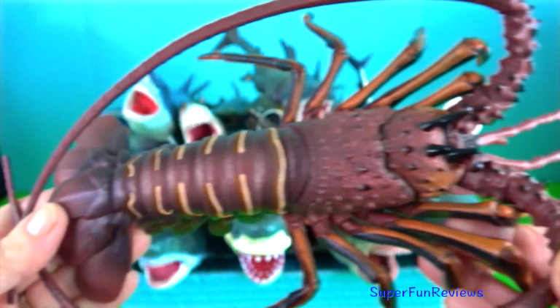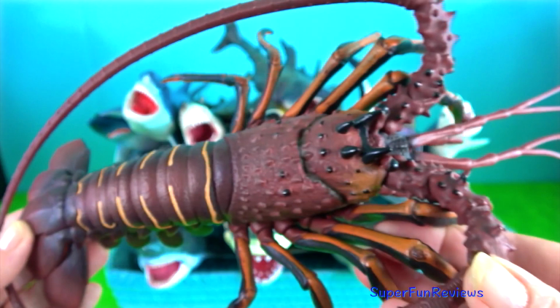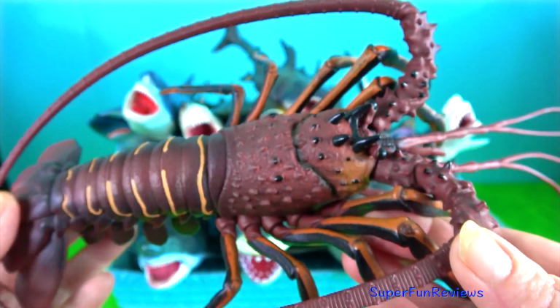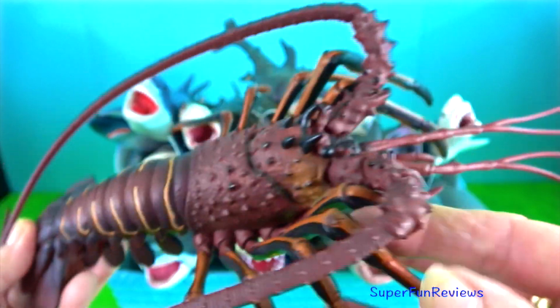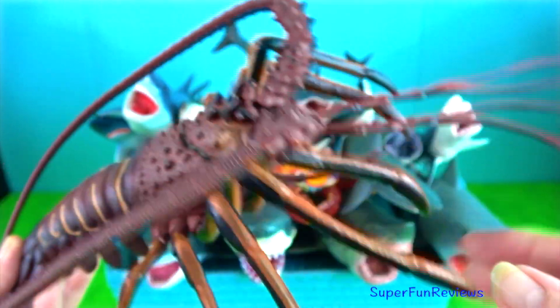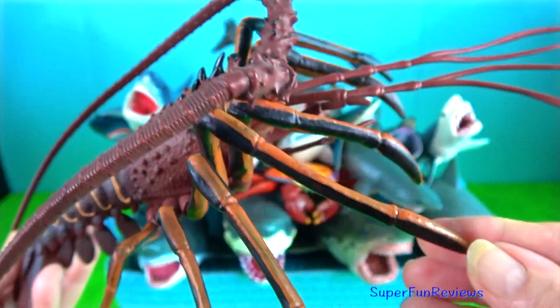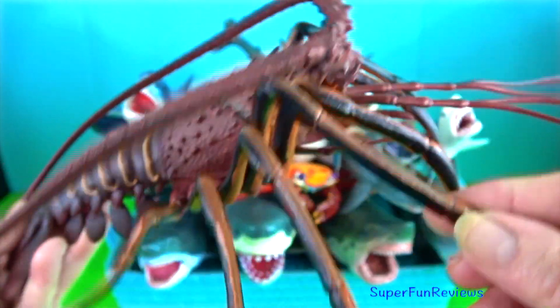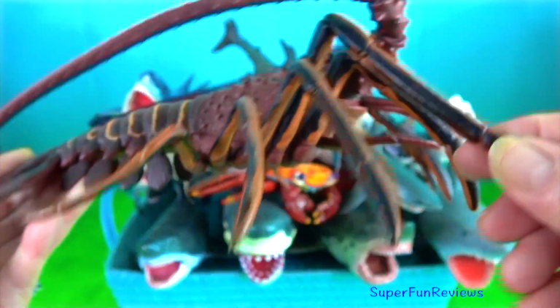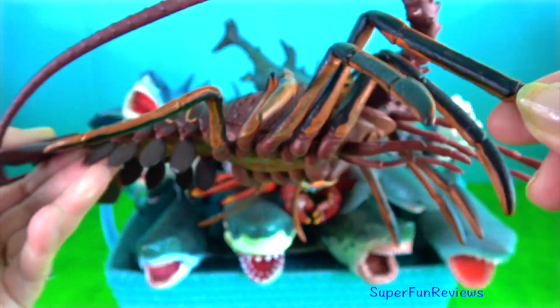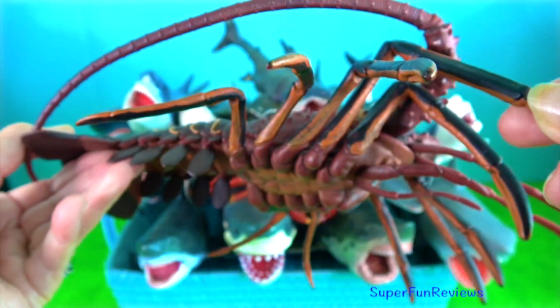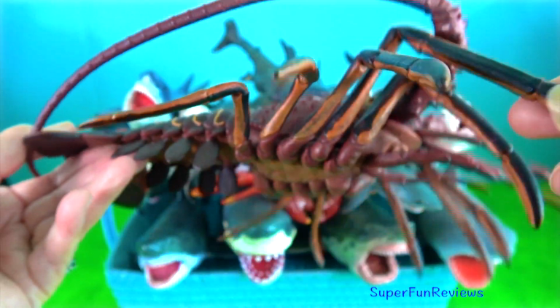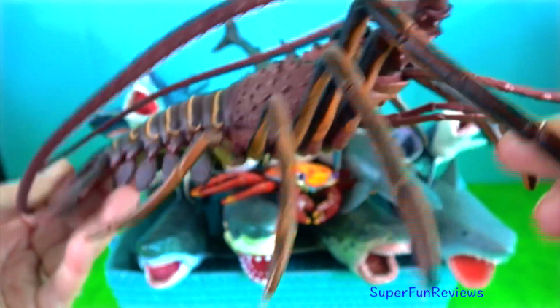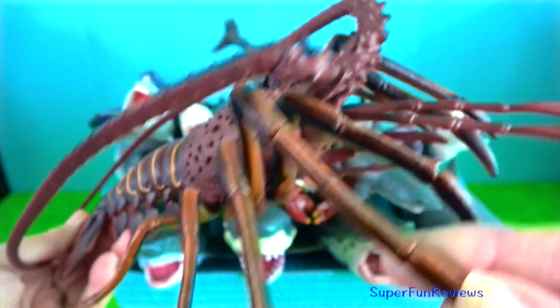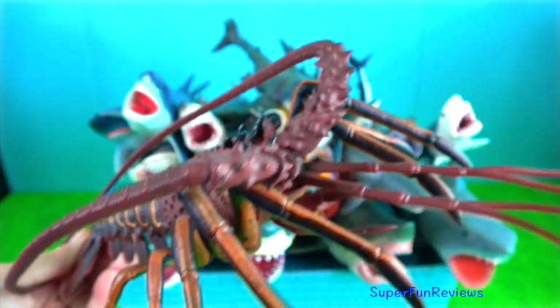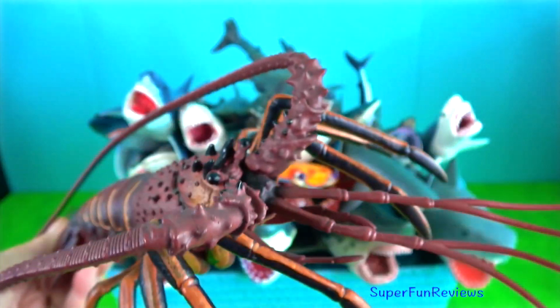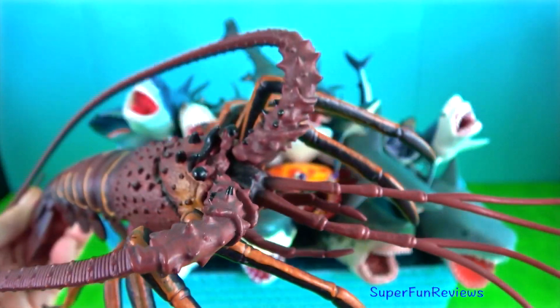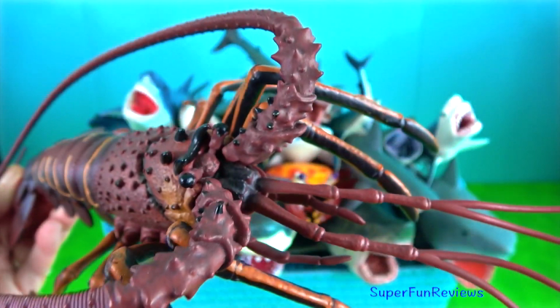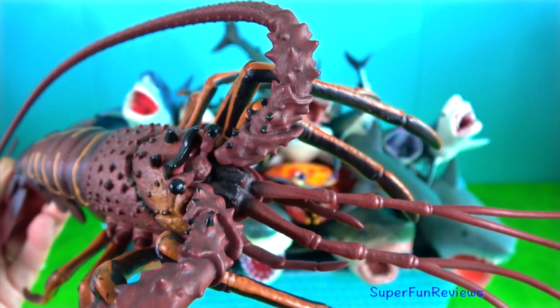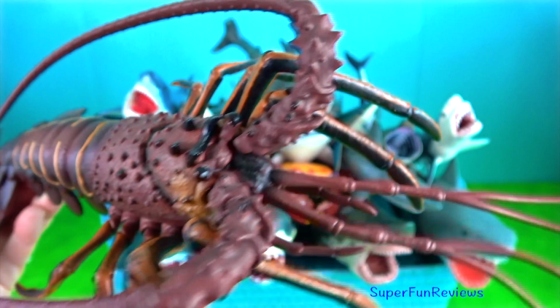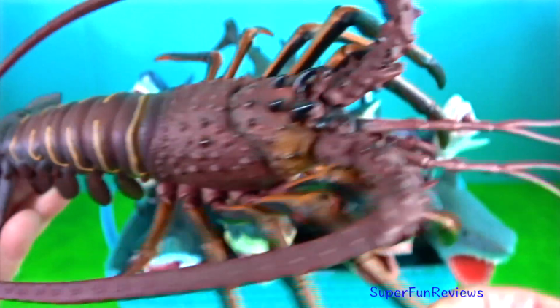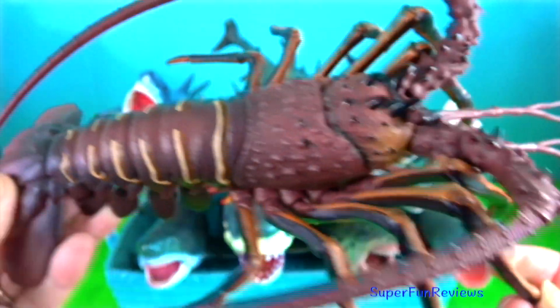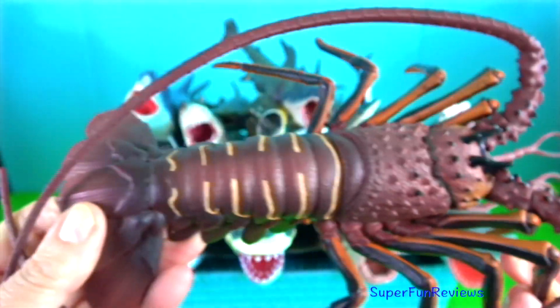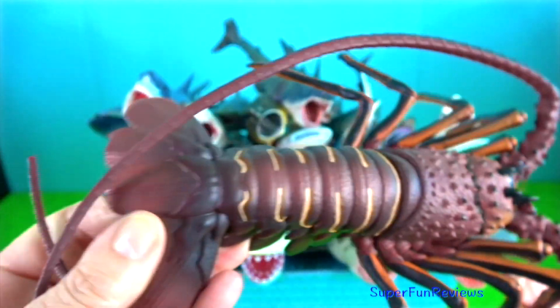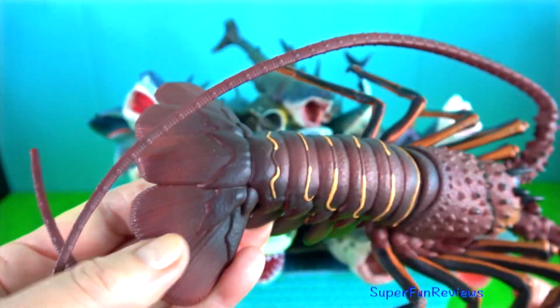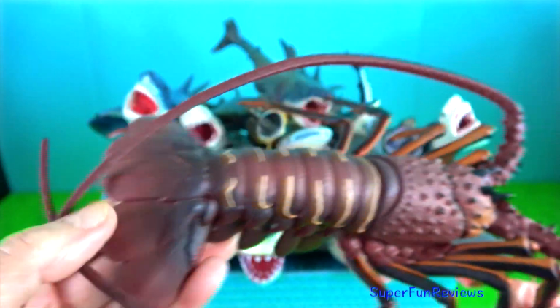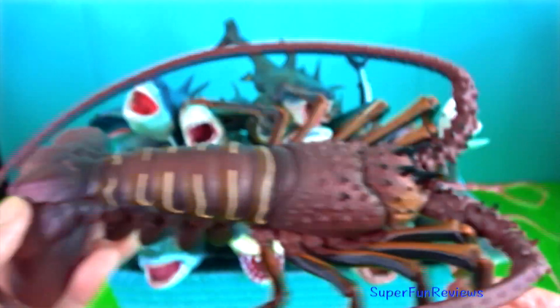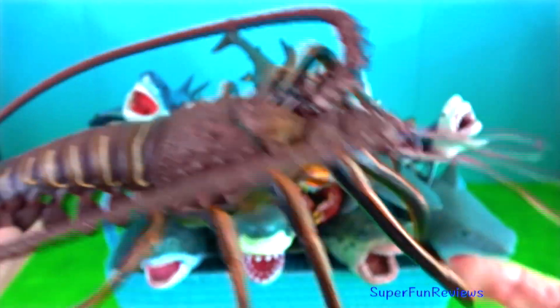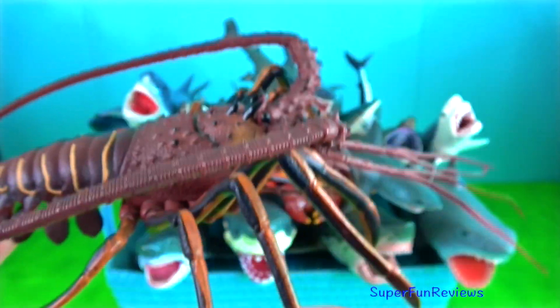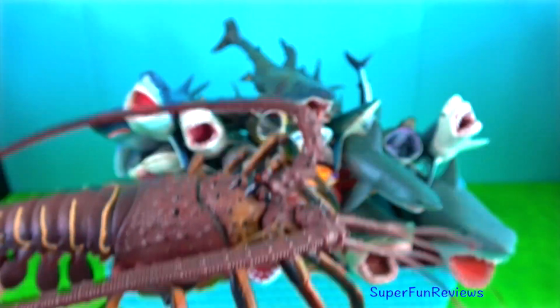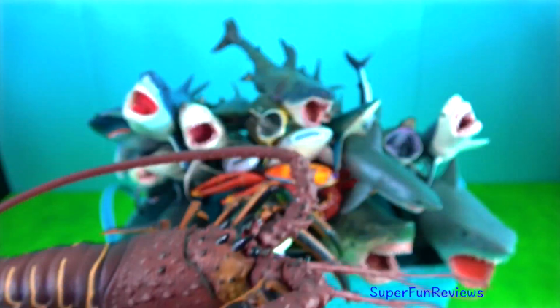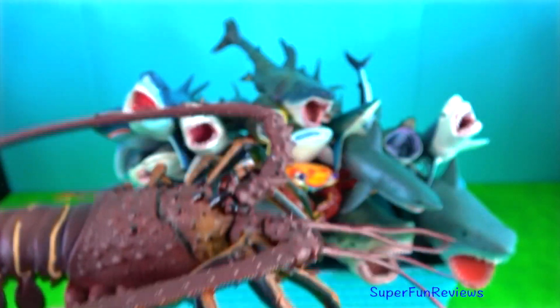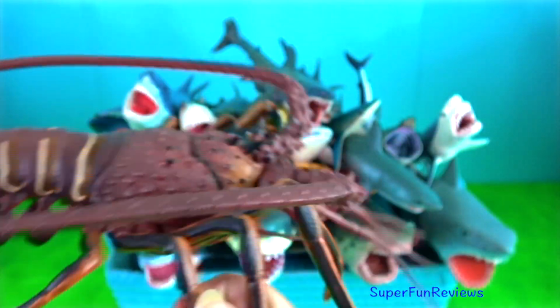Spiny lobster — they have long antennas instead of claws and they will be found in tropical, warmer waters.